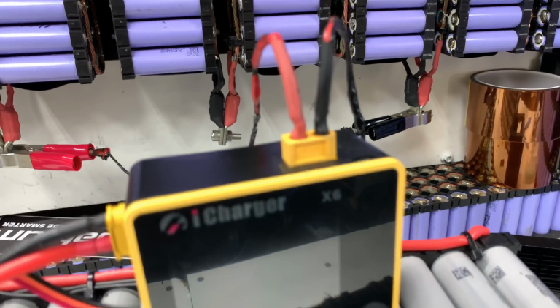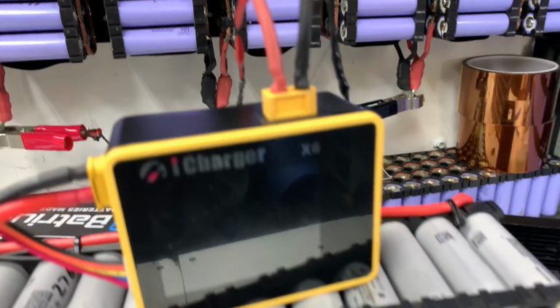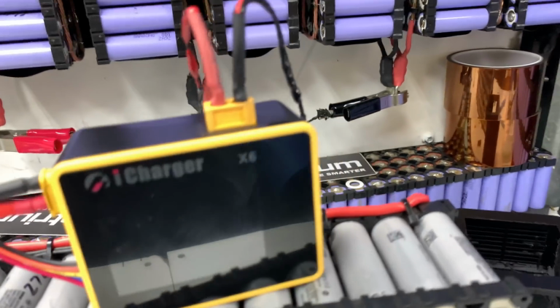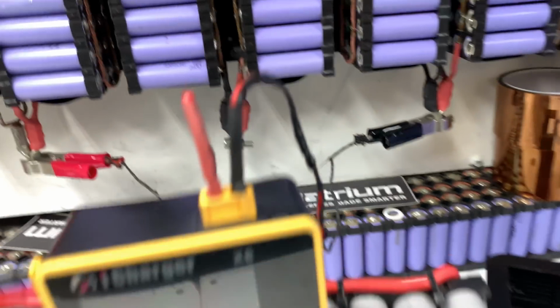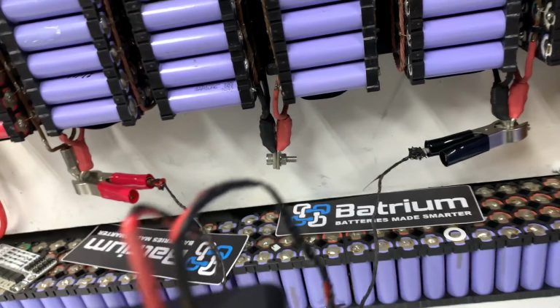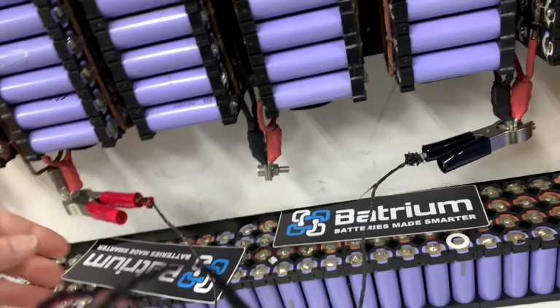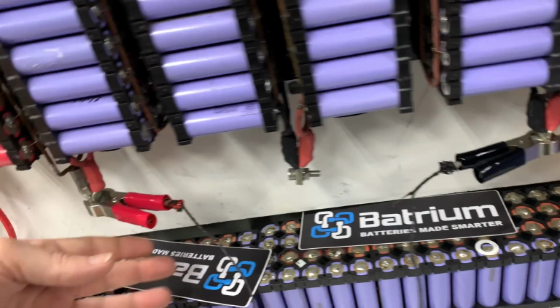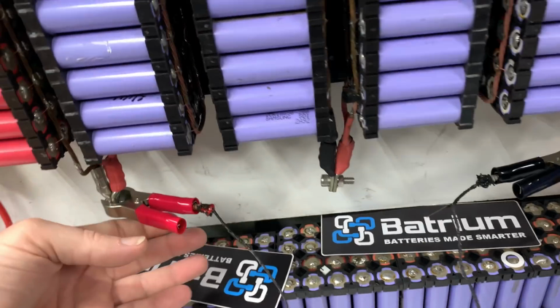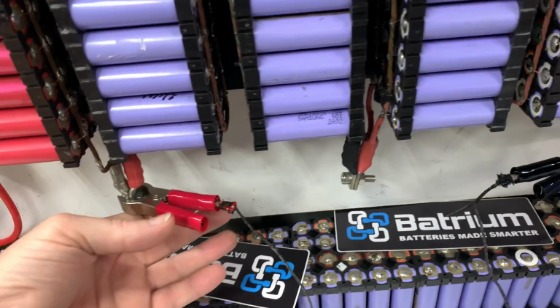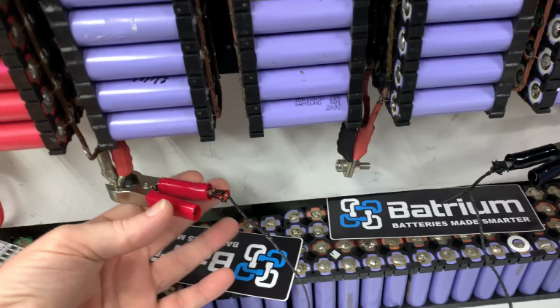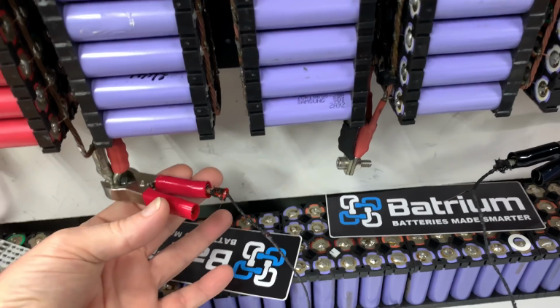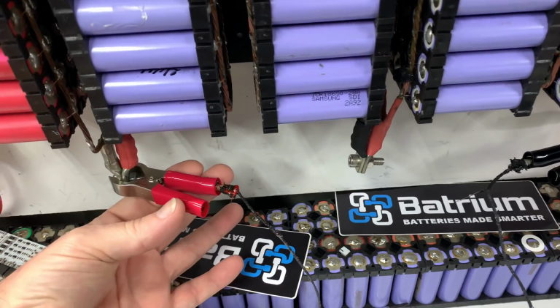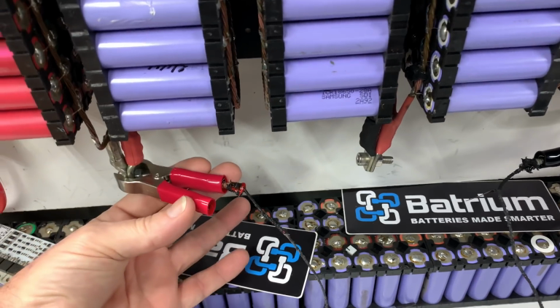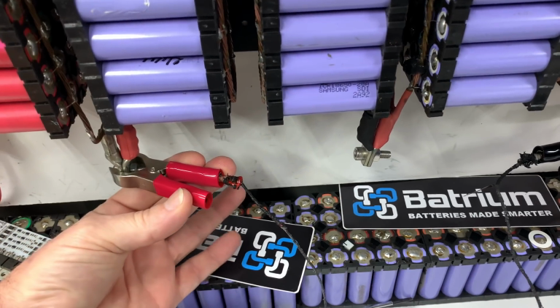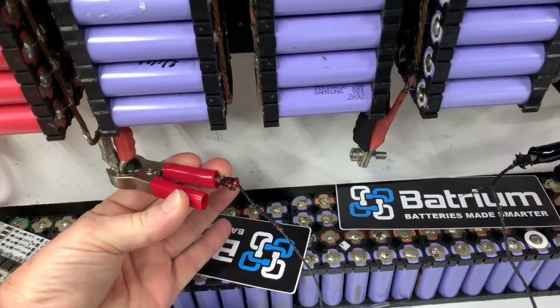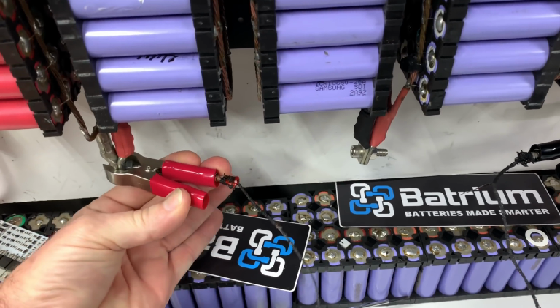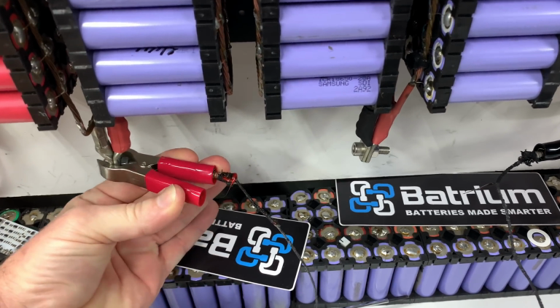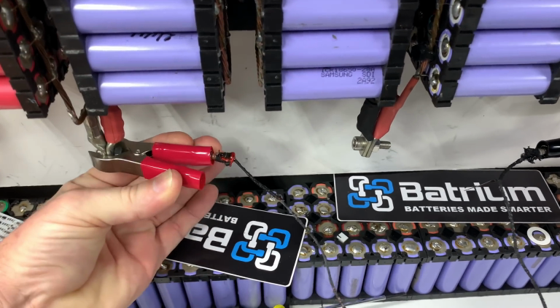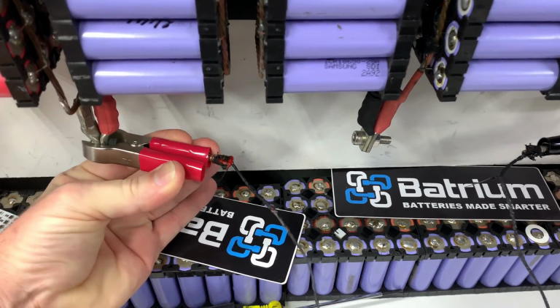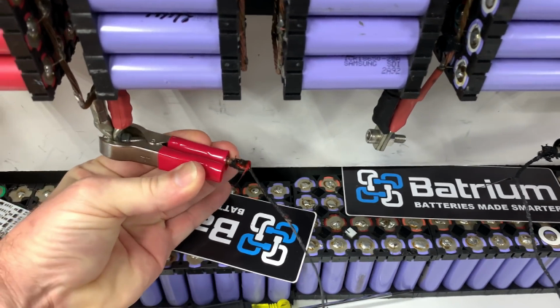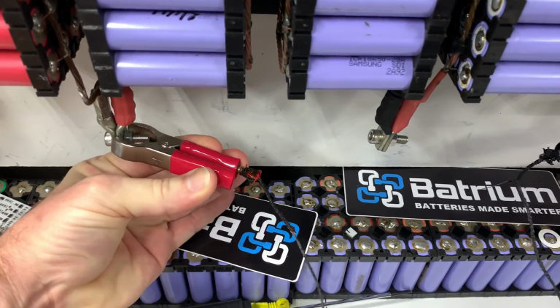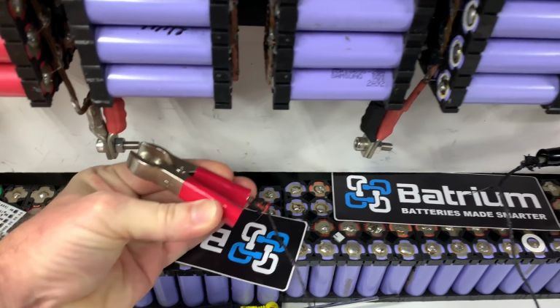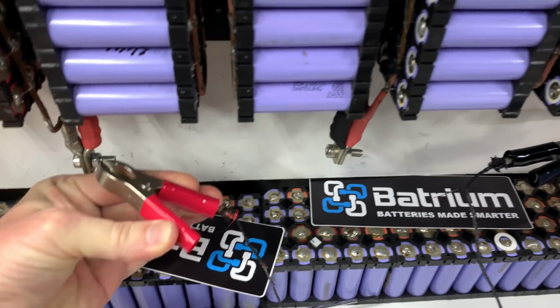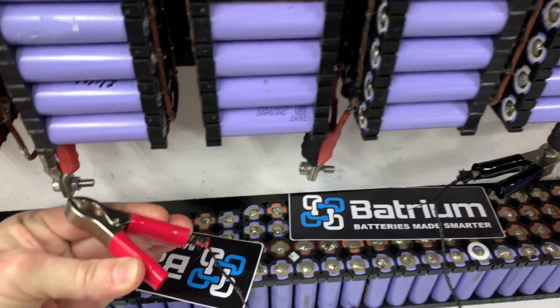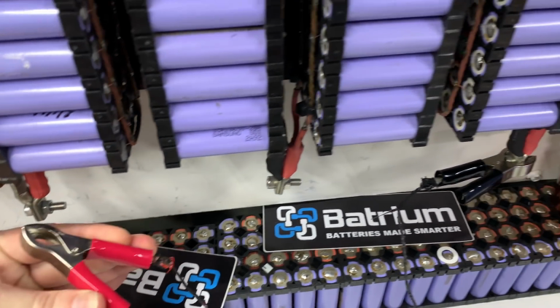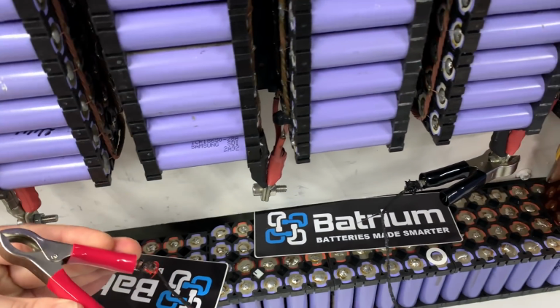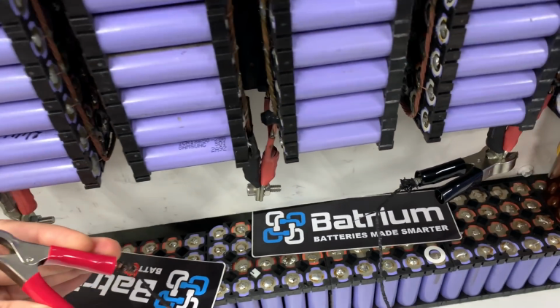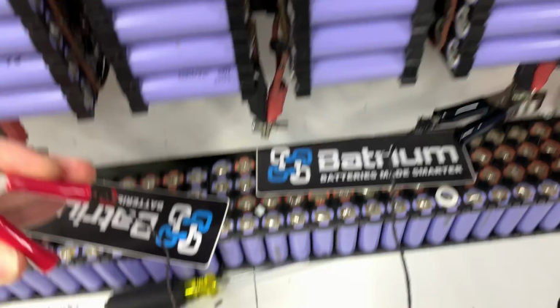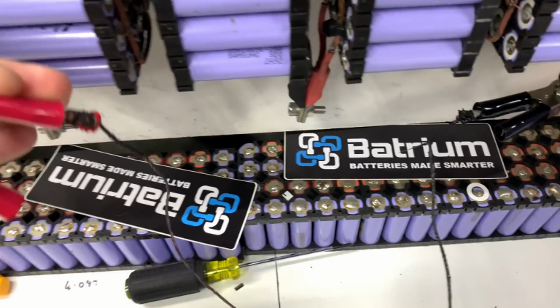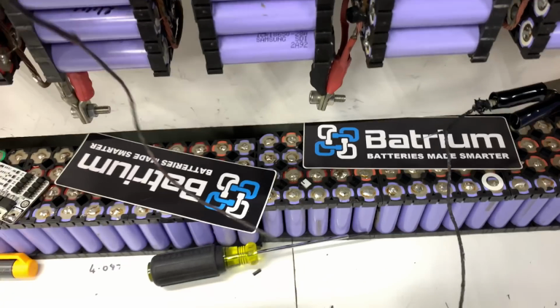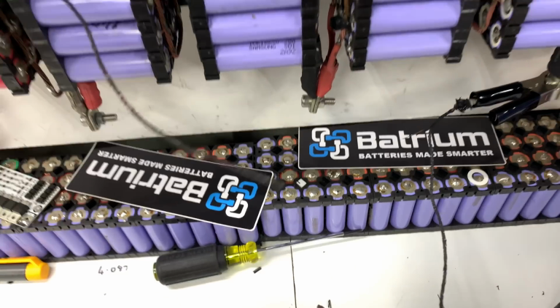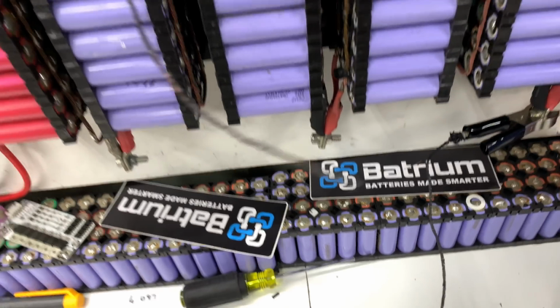It was working just a second ago, so I'm just going to disconnect that very carefully. It's very, very hot. It actually broke.